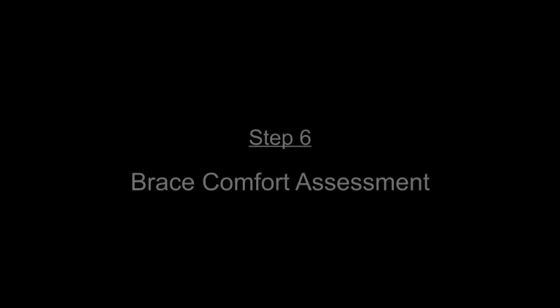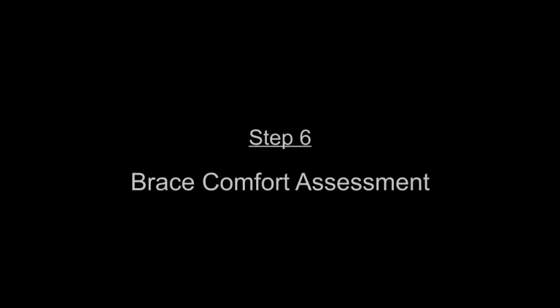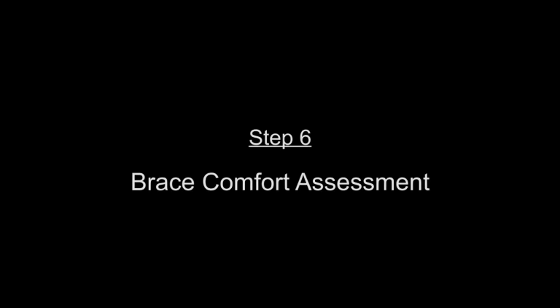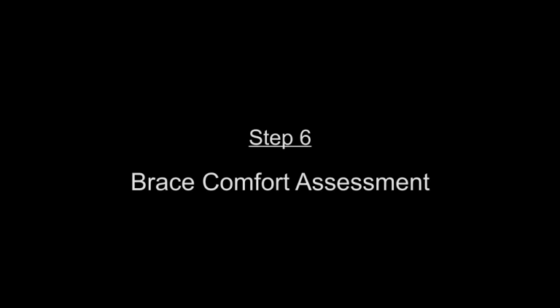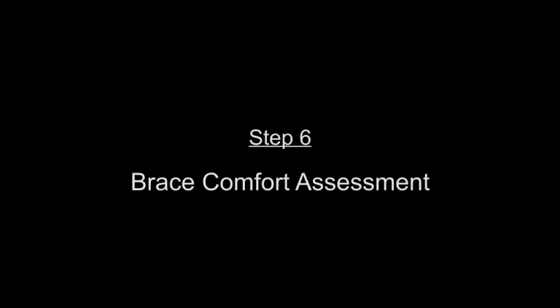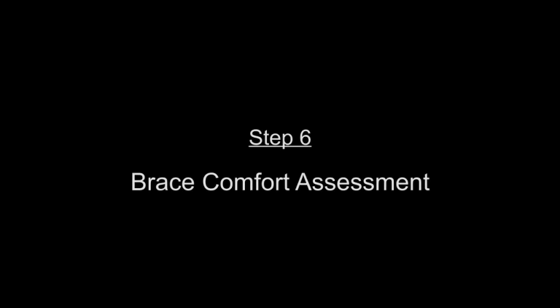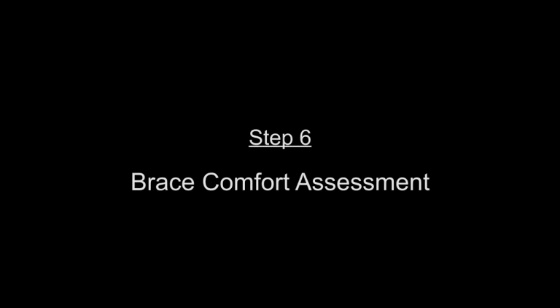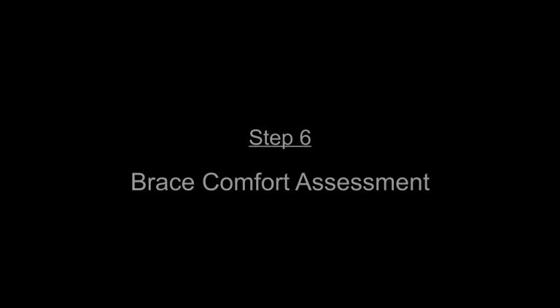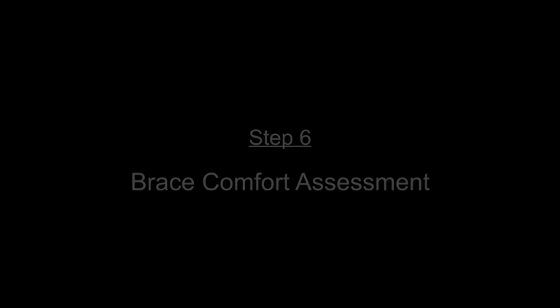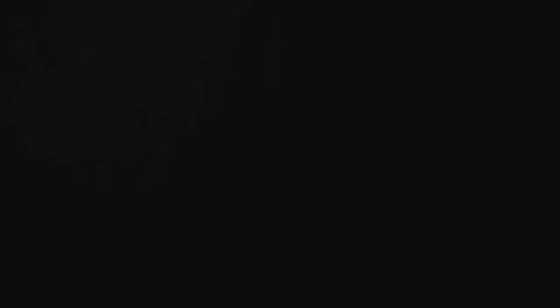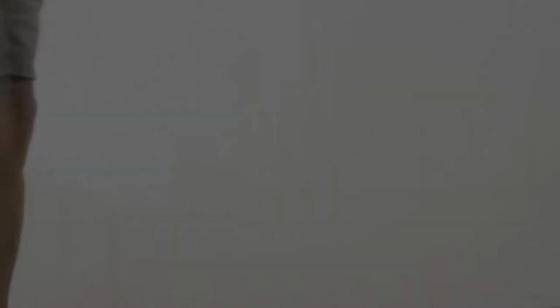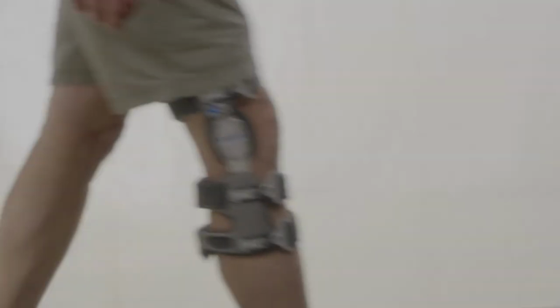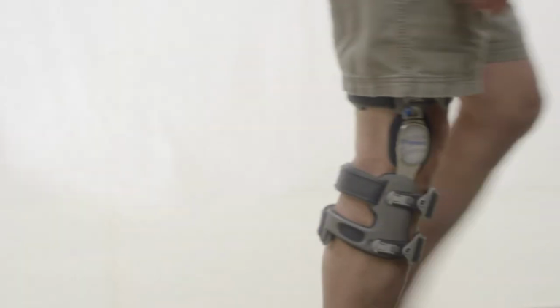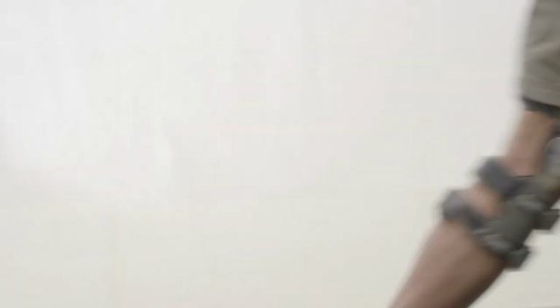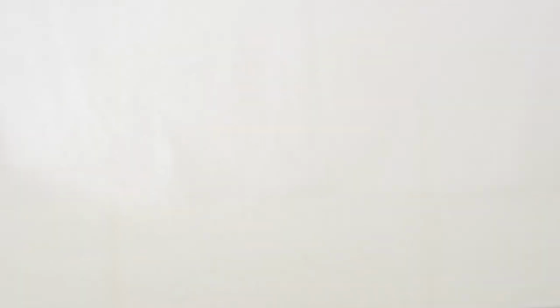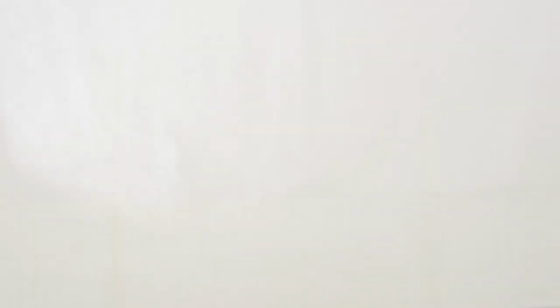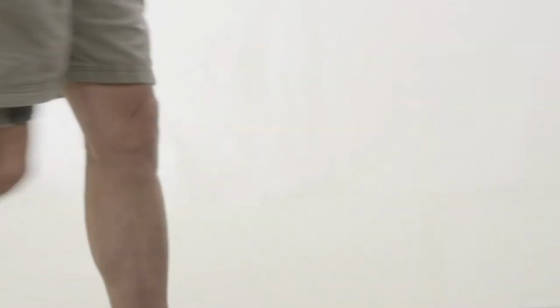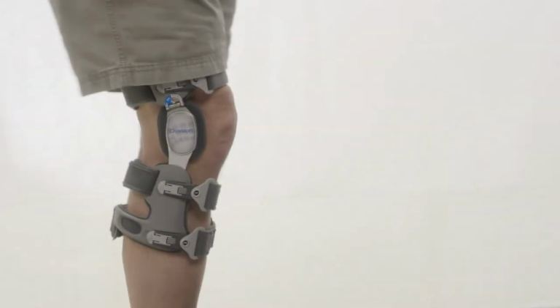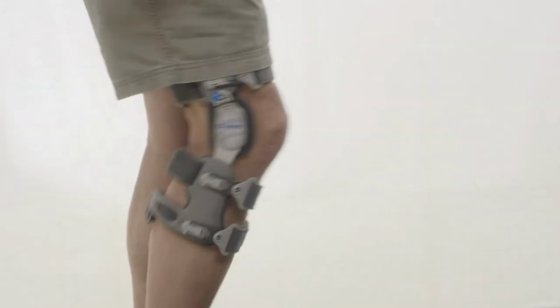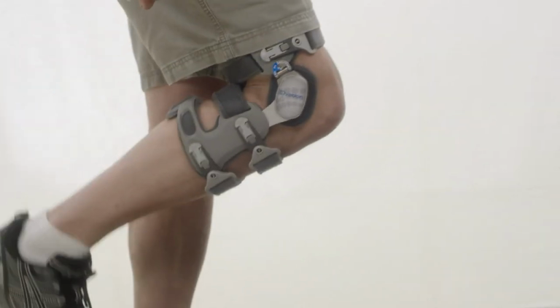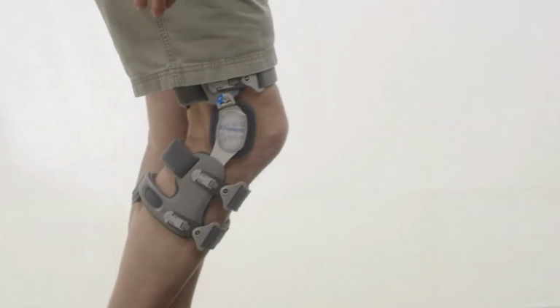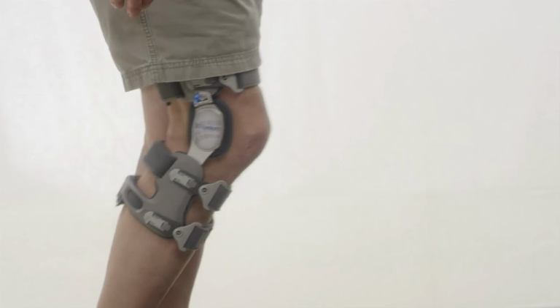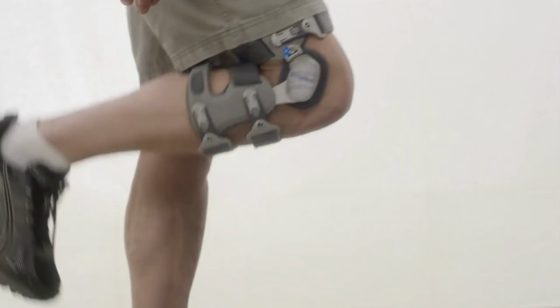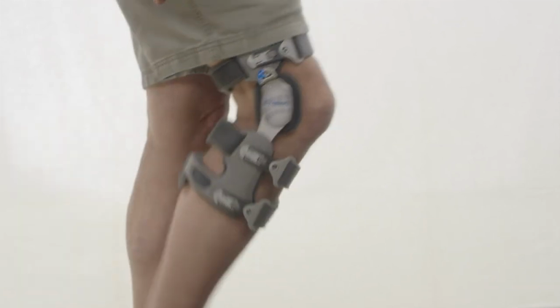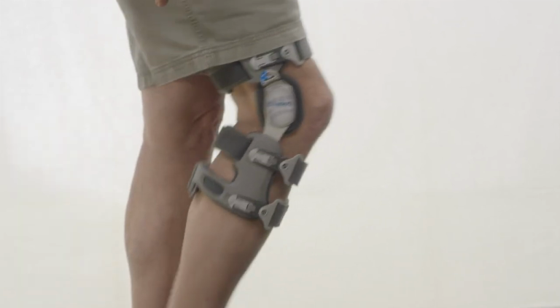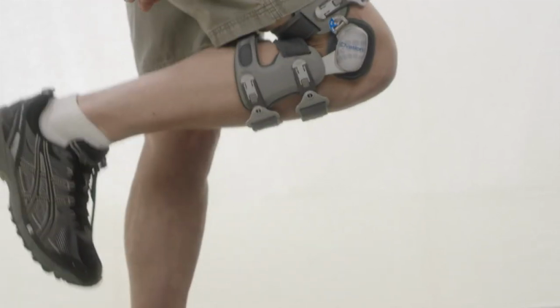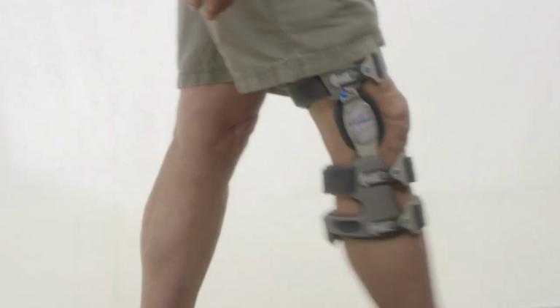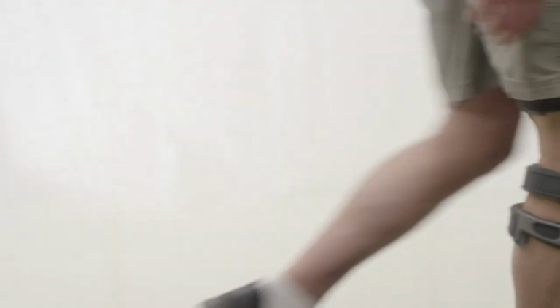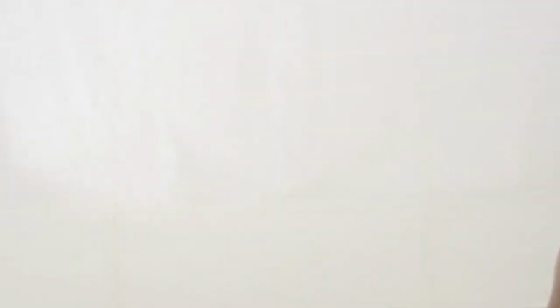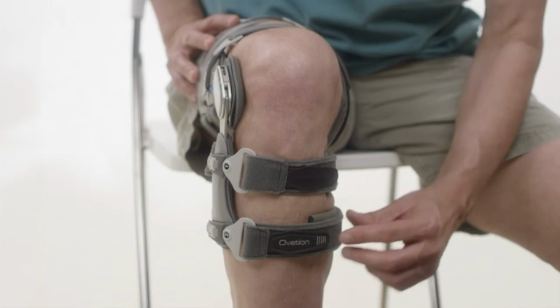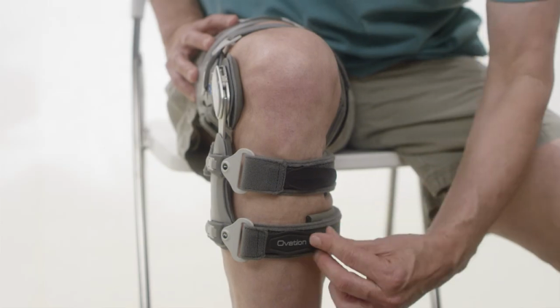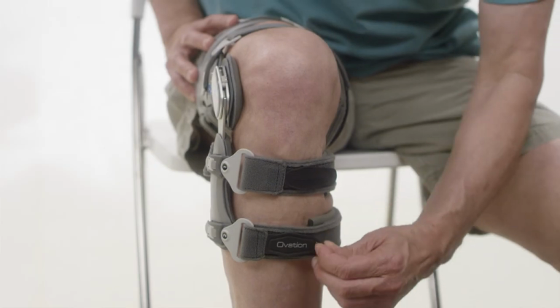Step 6: Brace comfort assessment. Once brace is applied, stand and walk a short distance to ensure comfort and proper correction. If there is any discomfort, adjust the straps as needed.